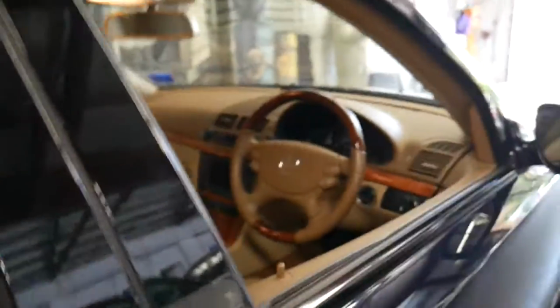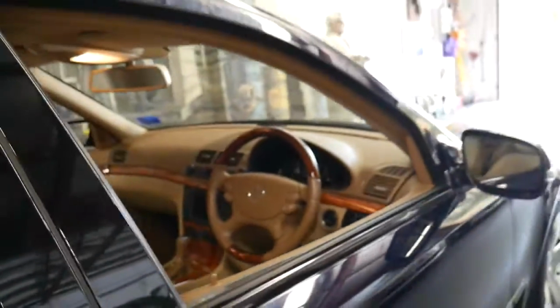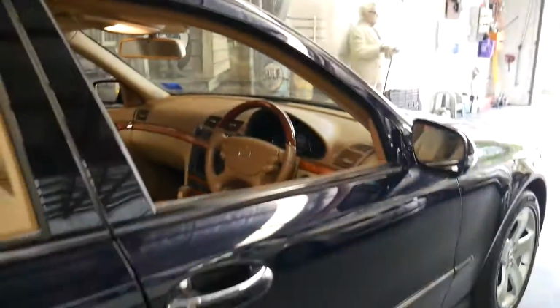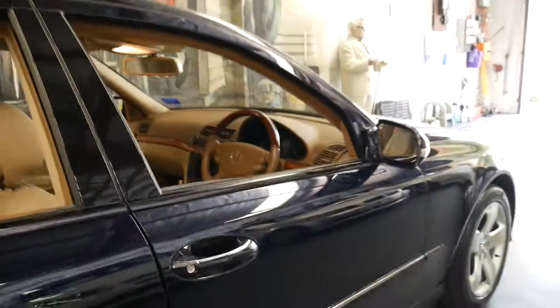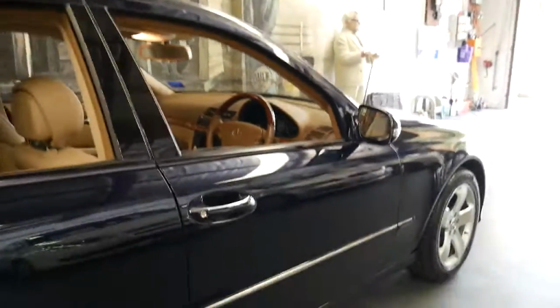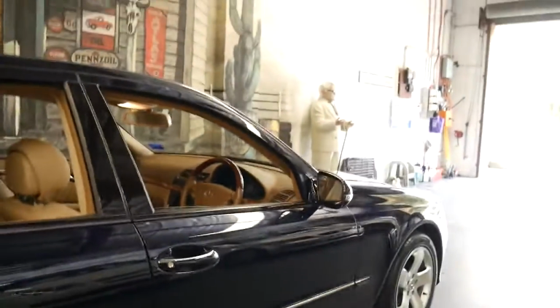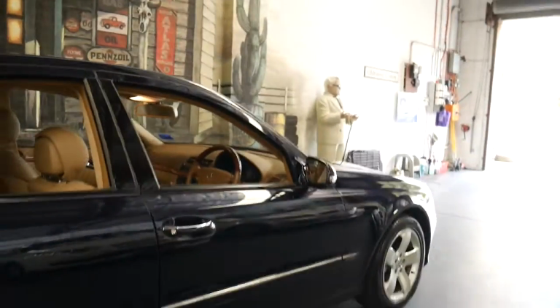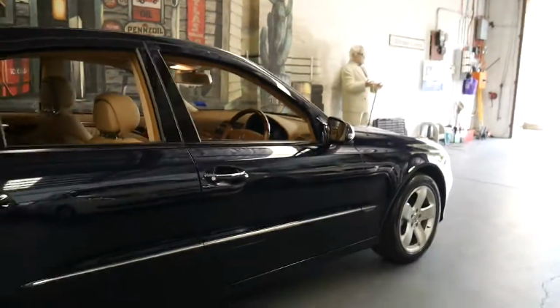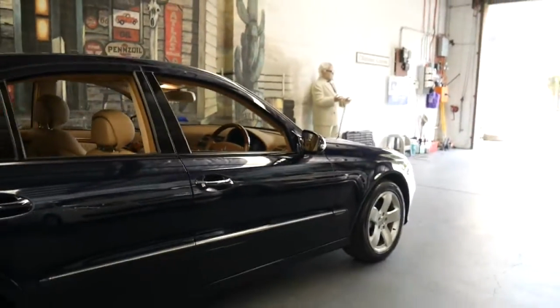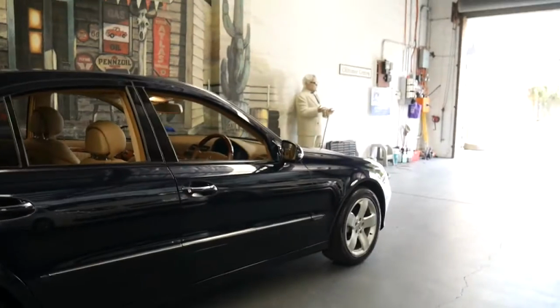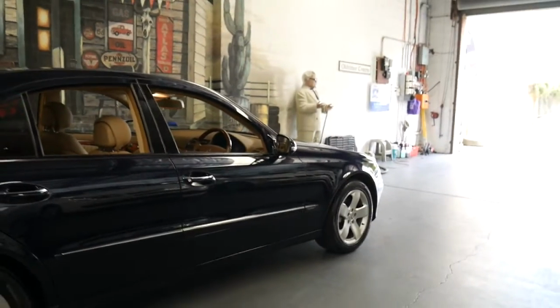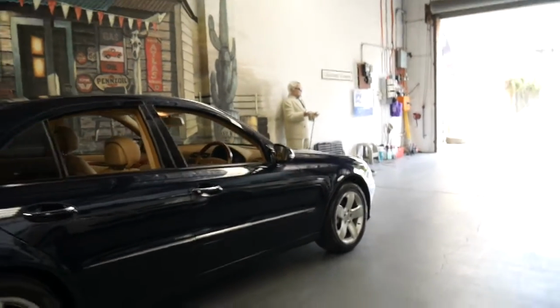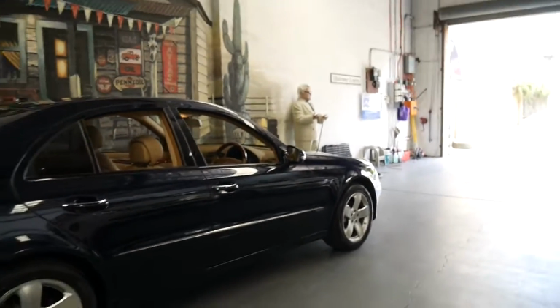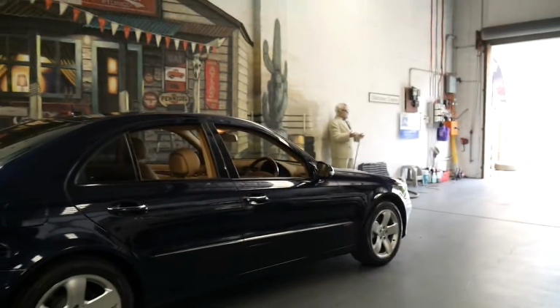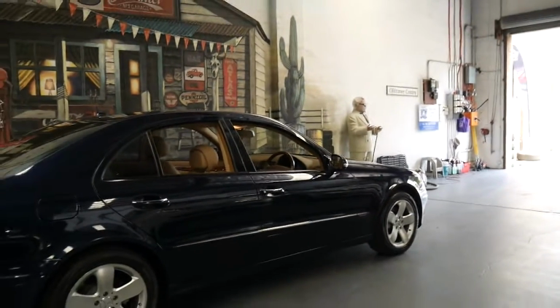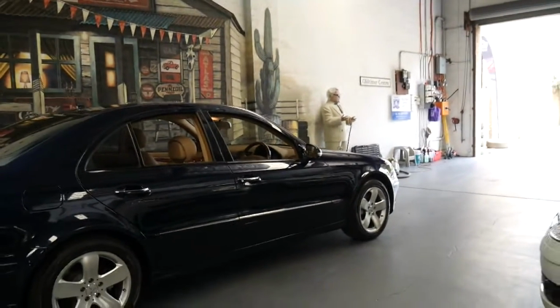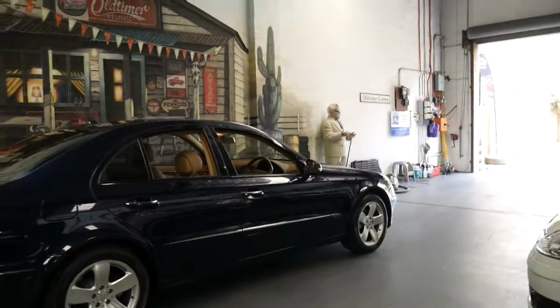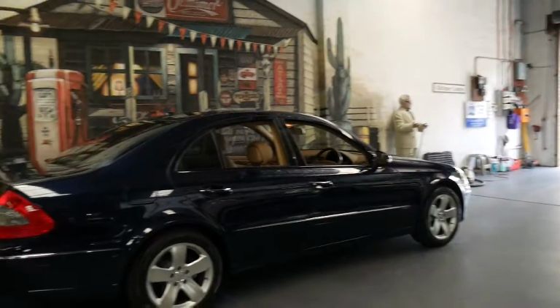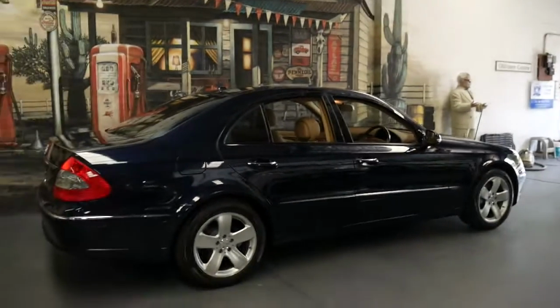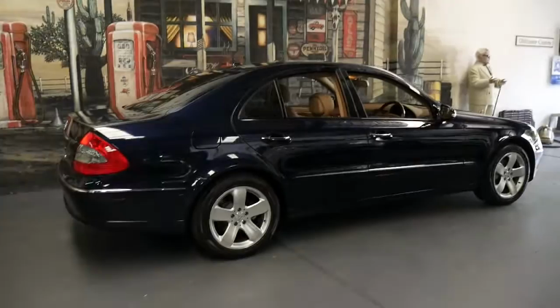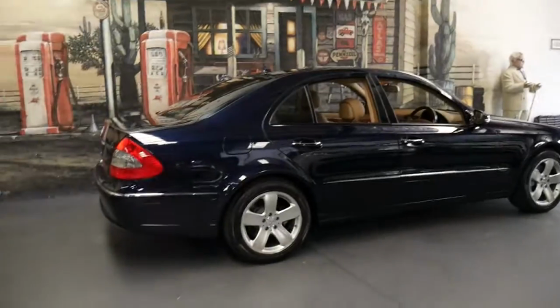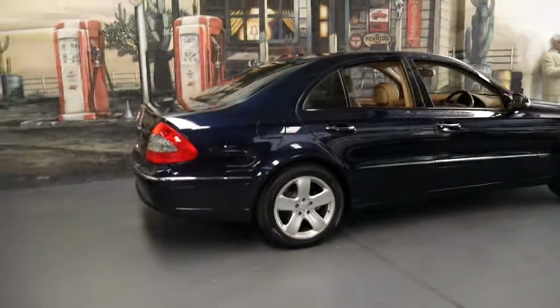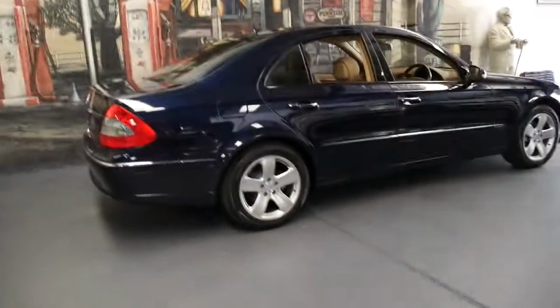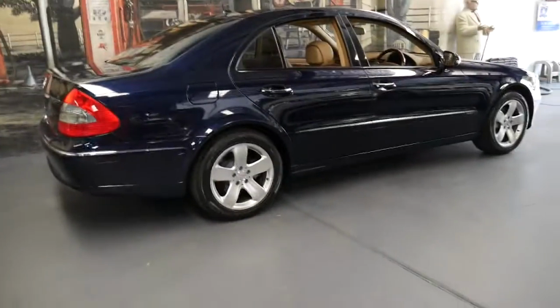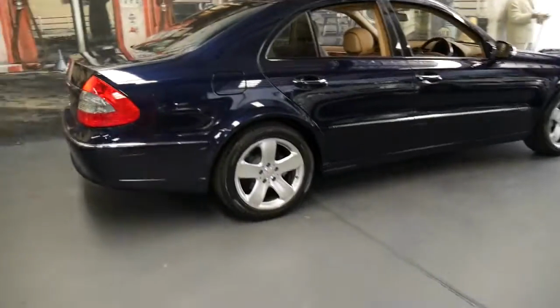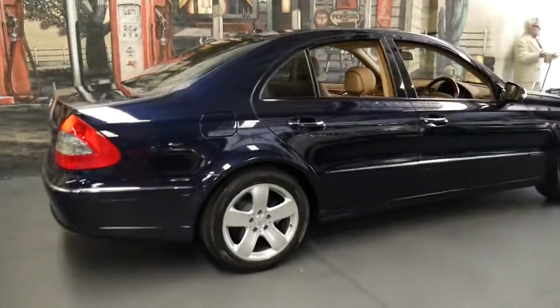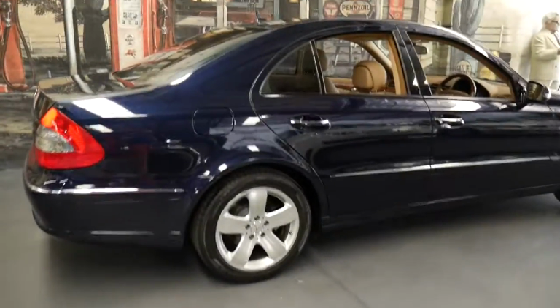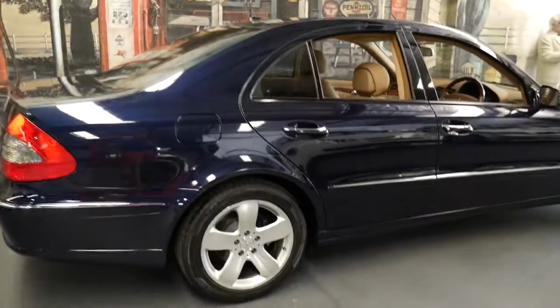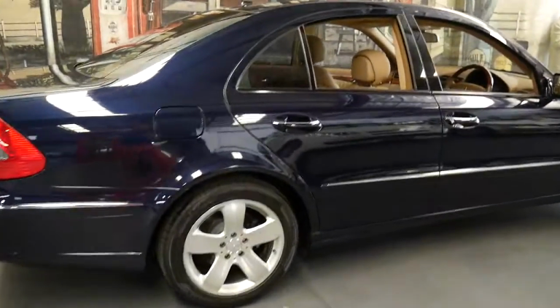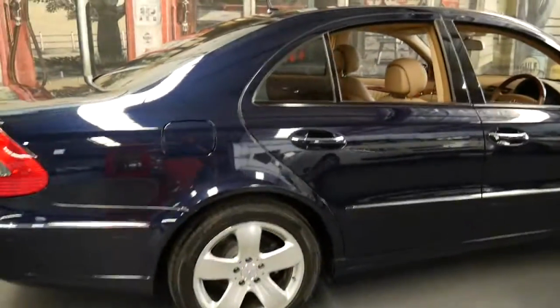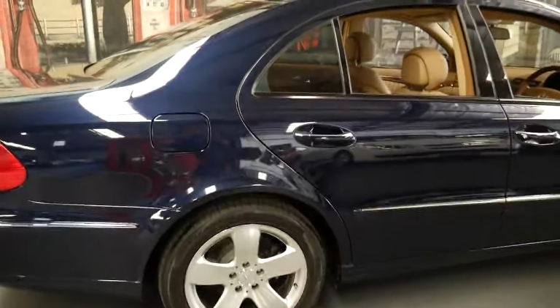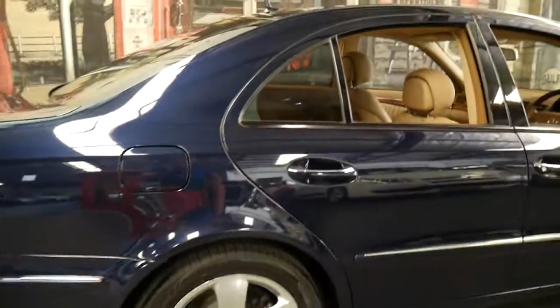It's got a very nice set of Pirelli tyres, and as I said it is one owner since the car was brand new. Every single service done on this car has been done at Sanderson's Mercedes-Benz.